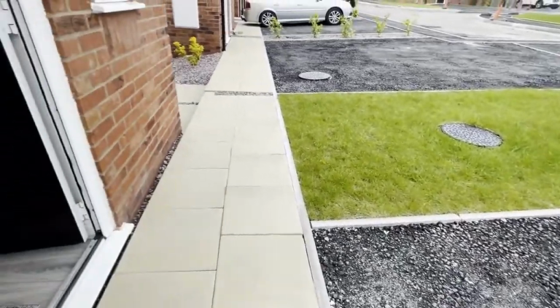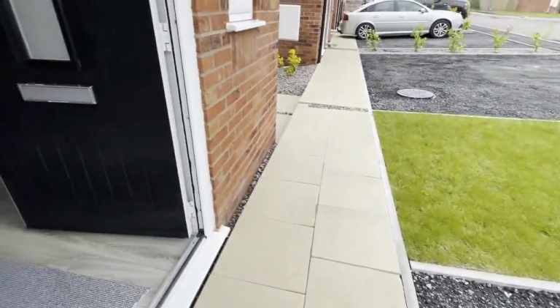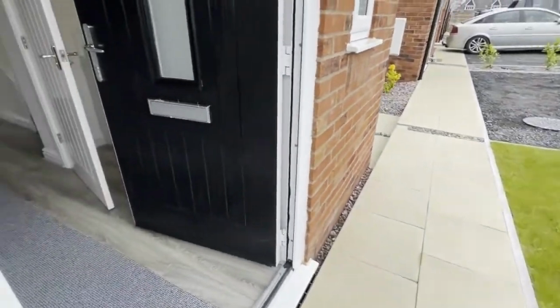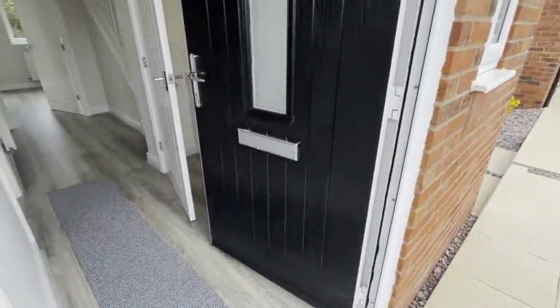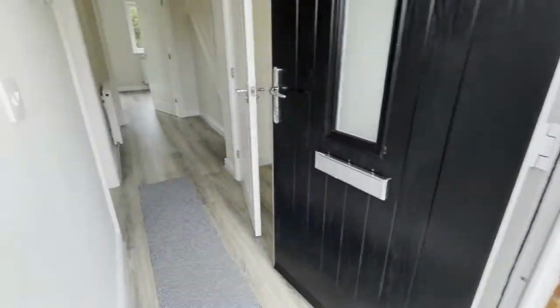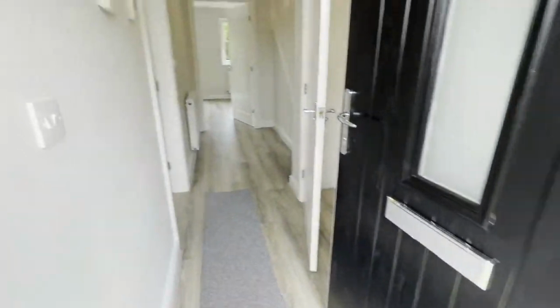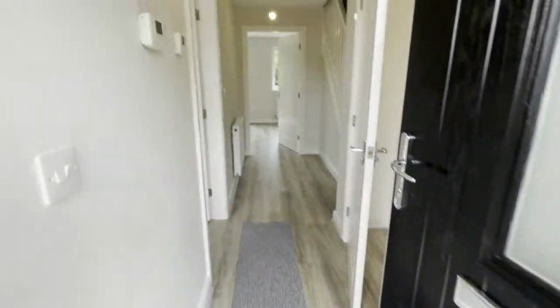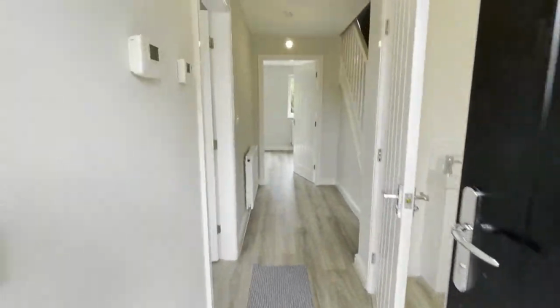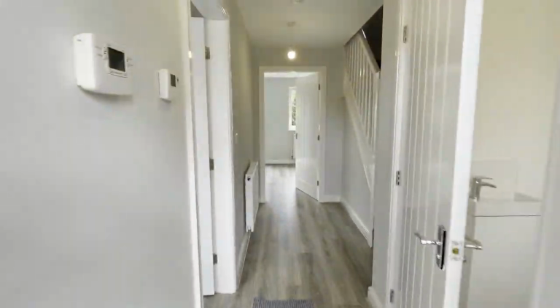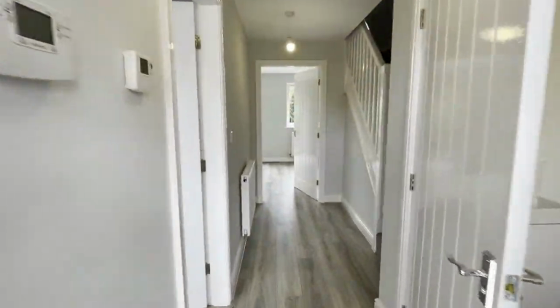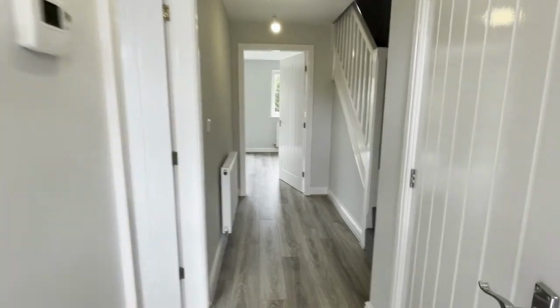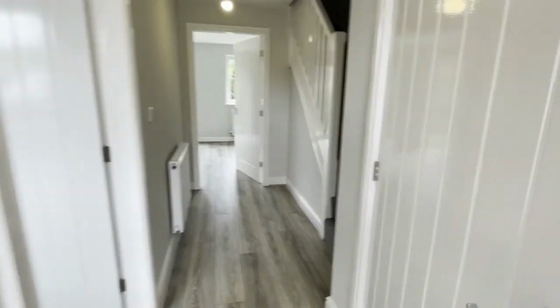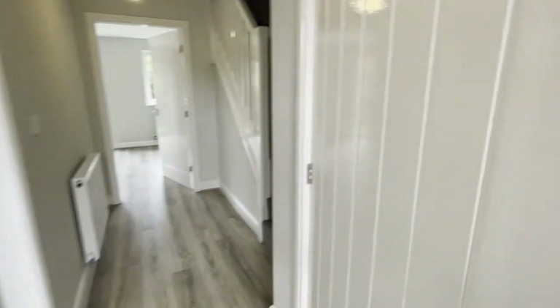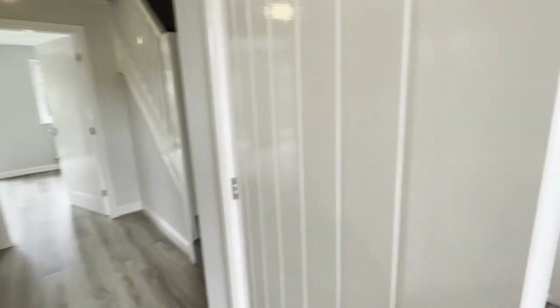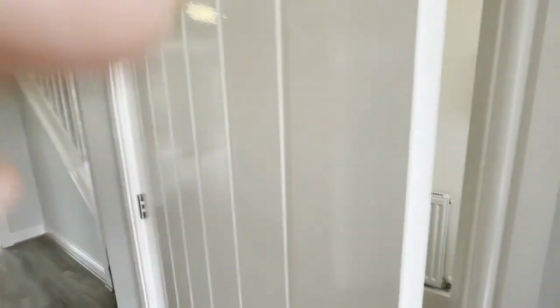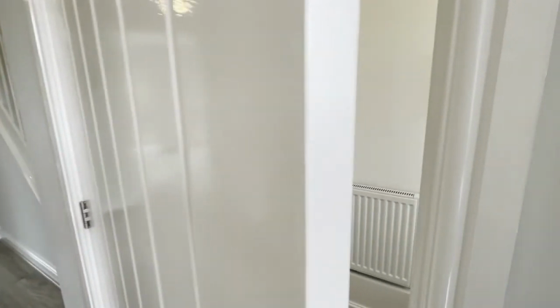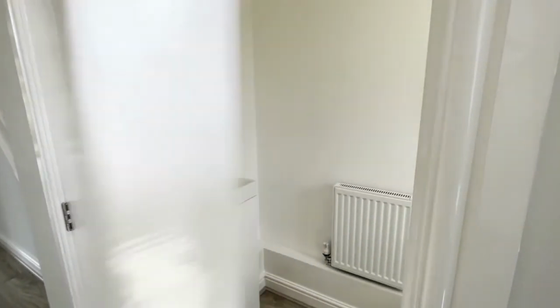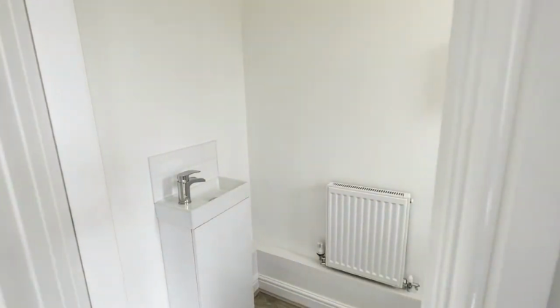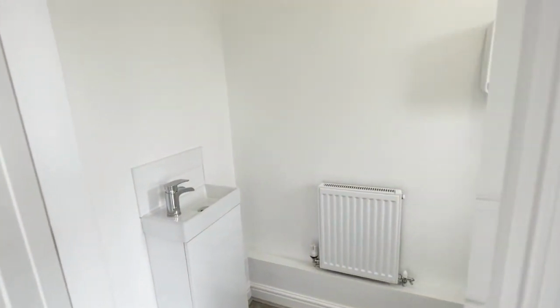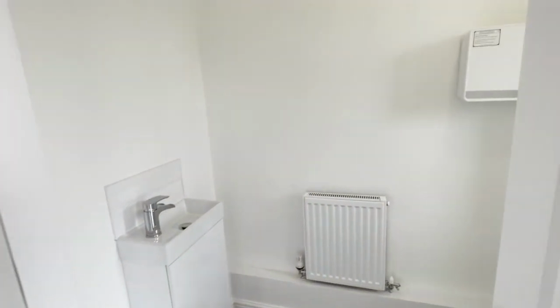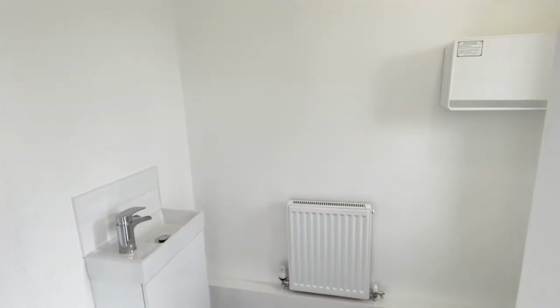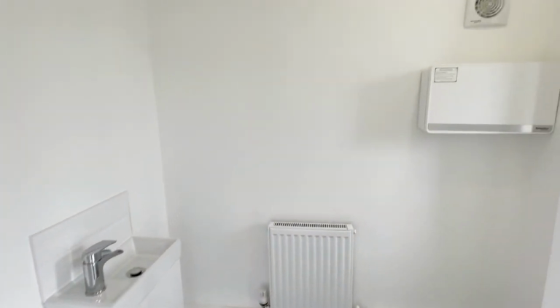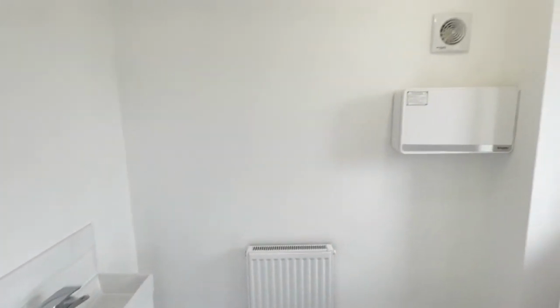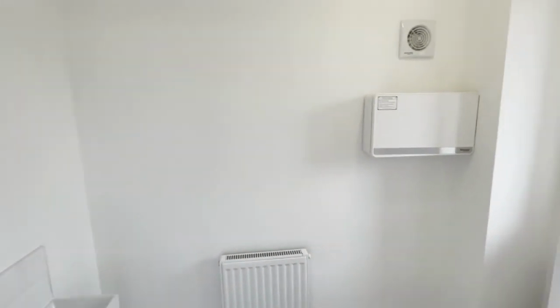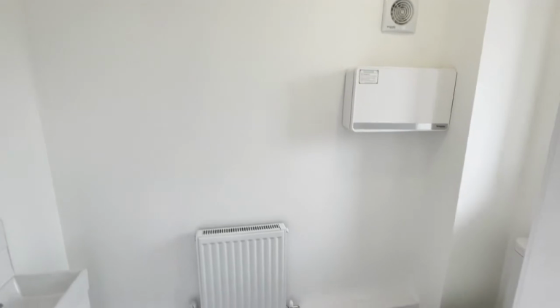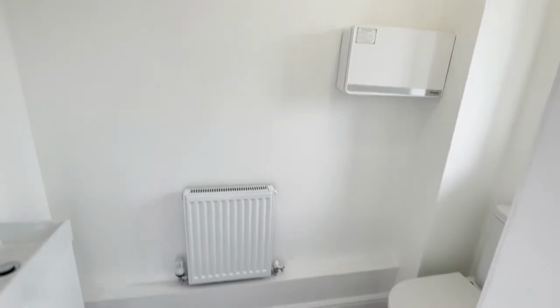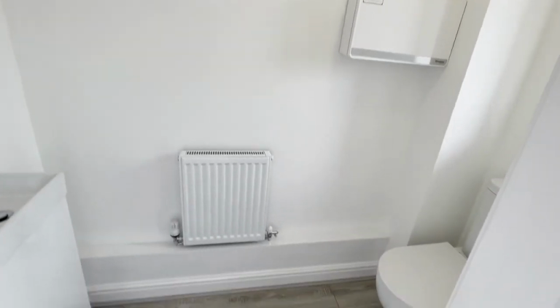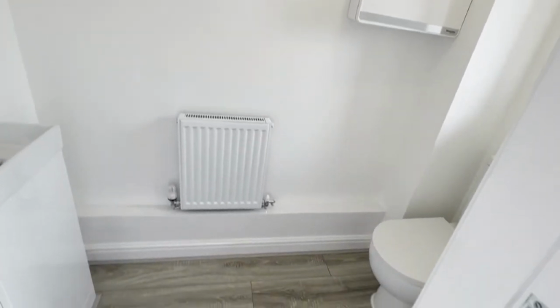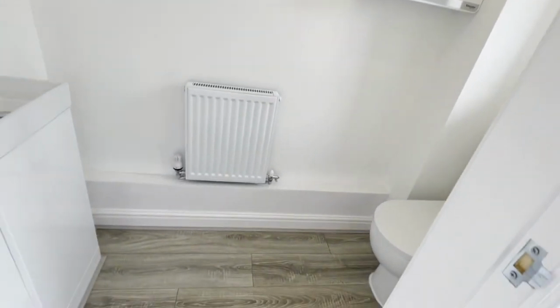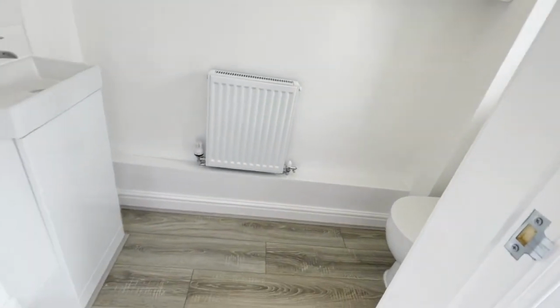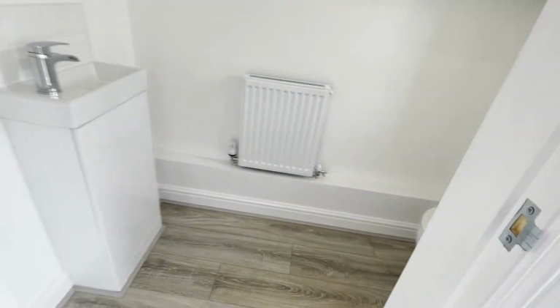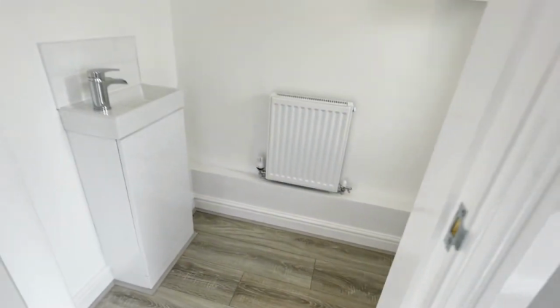This three-bedroom detached new build is located at the end of a quiet cul-de-sac. You walk into a bright and airy hallway with a downstairs toilet and a modern kitchen diner.